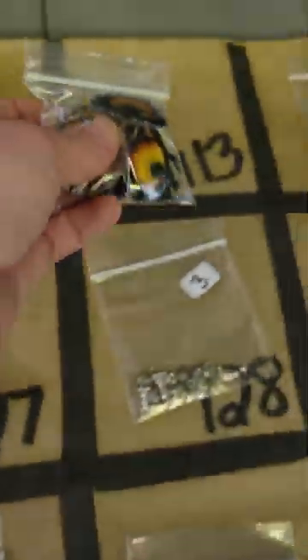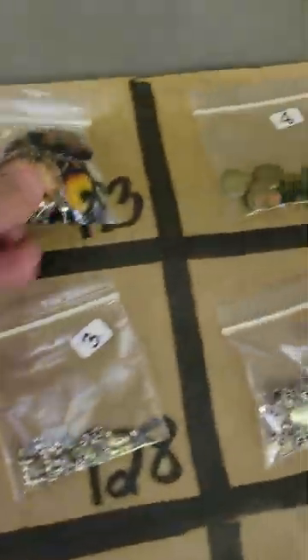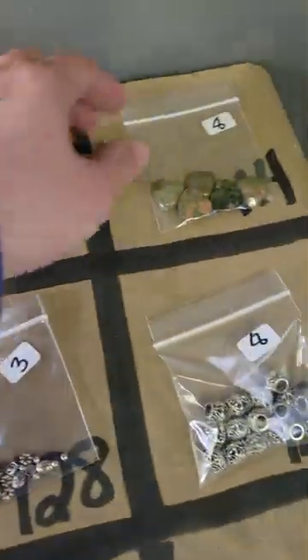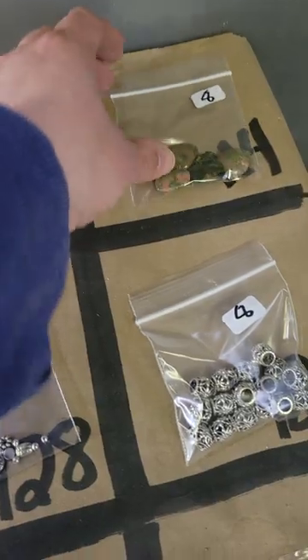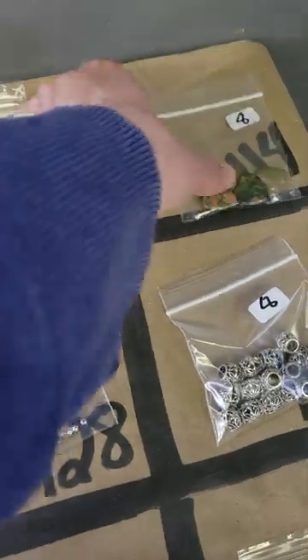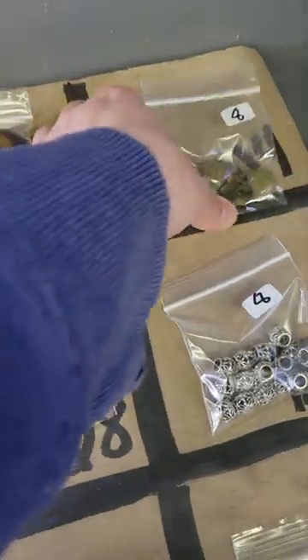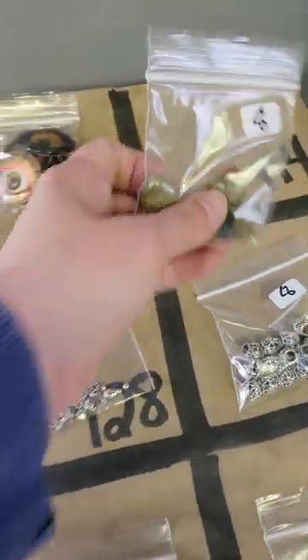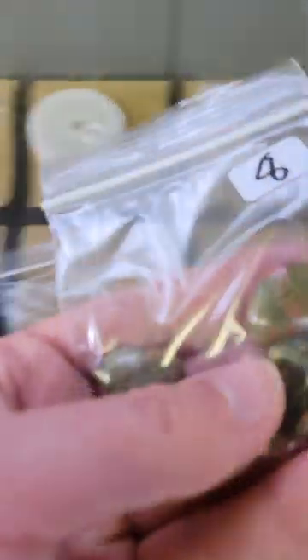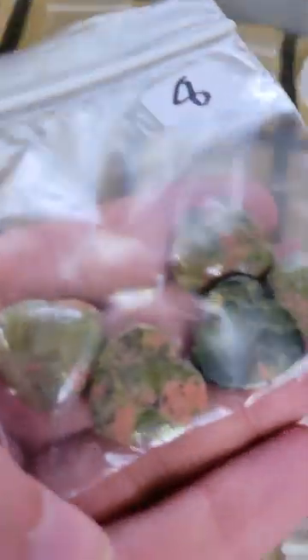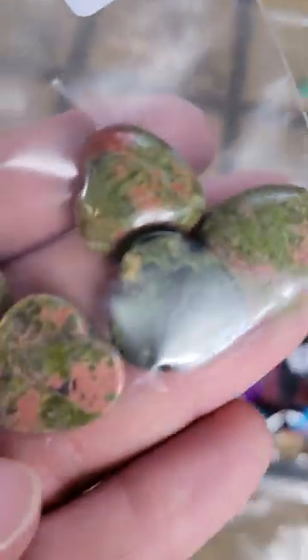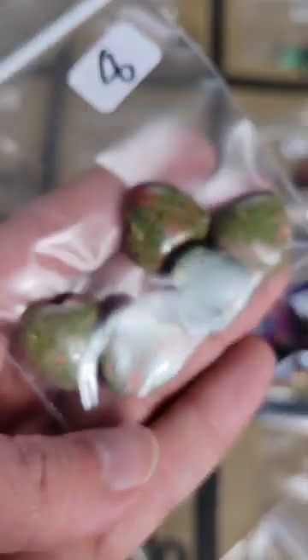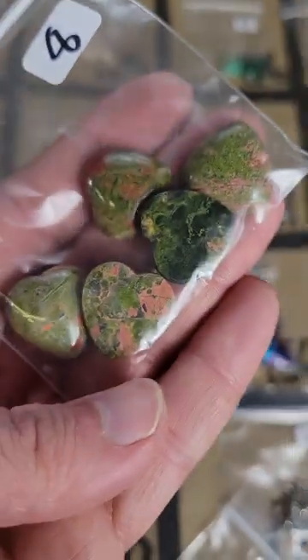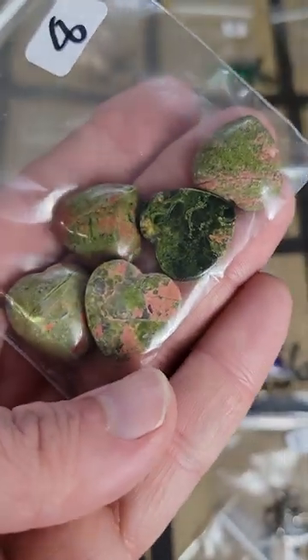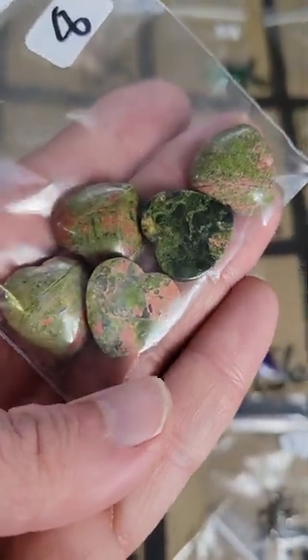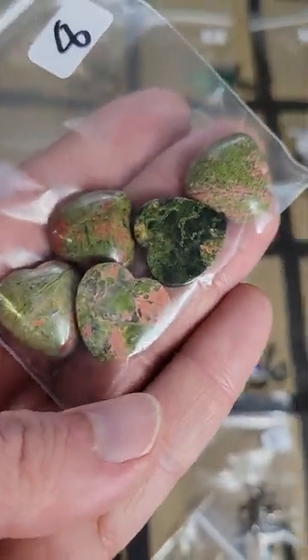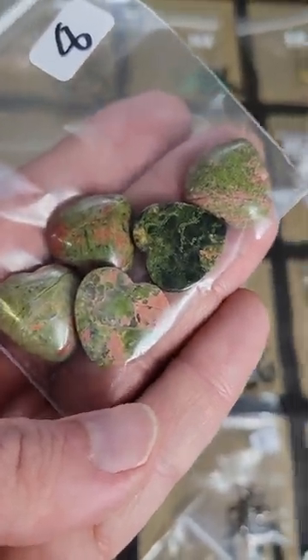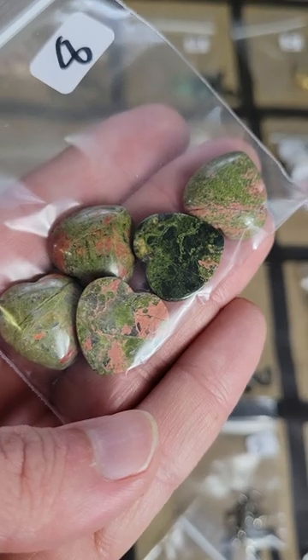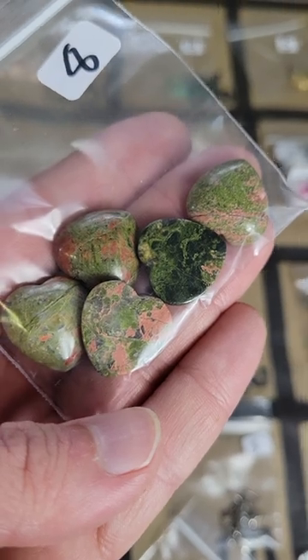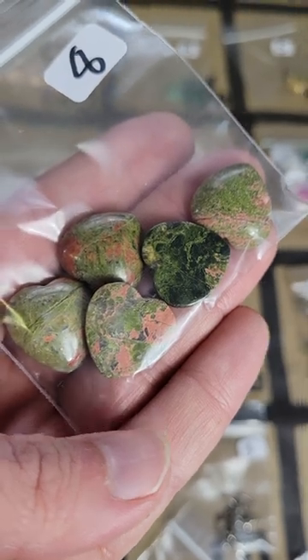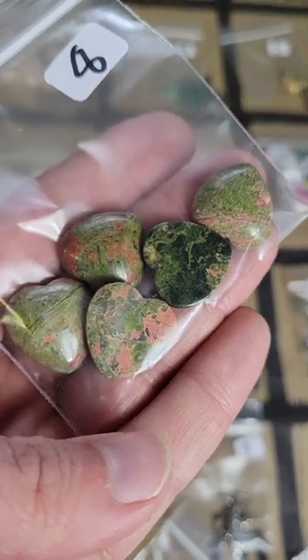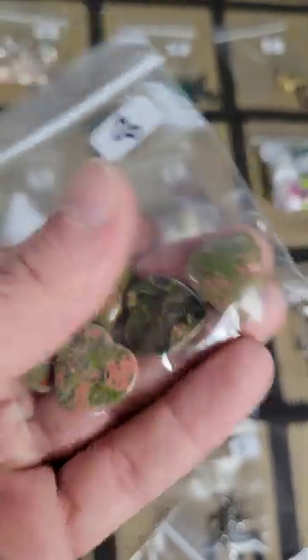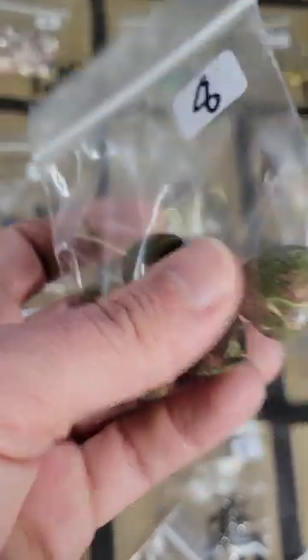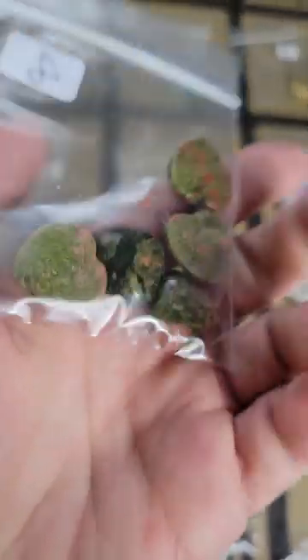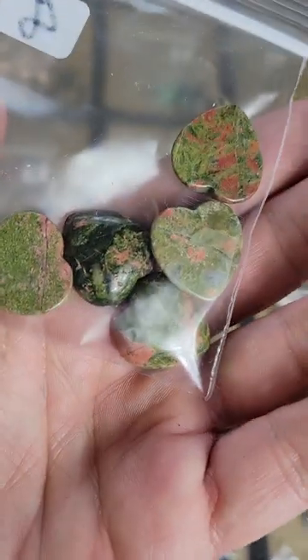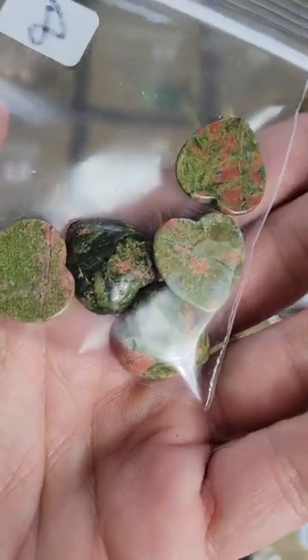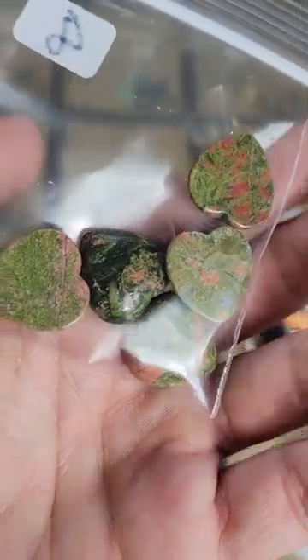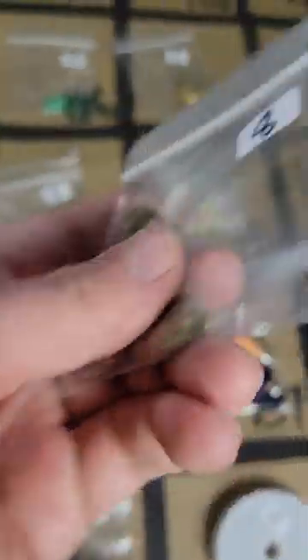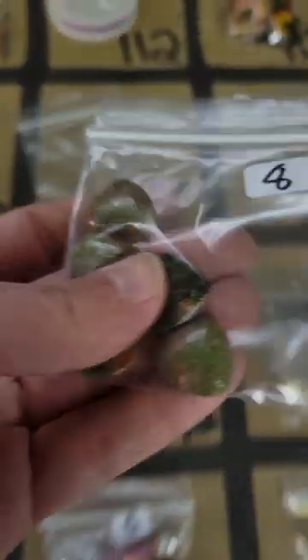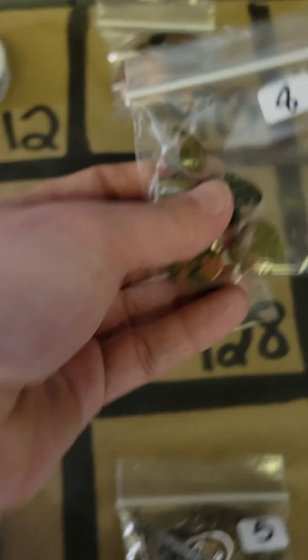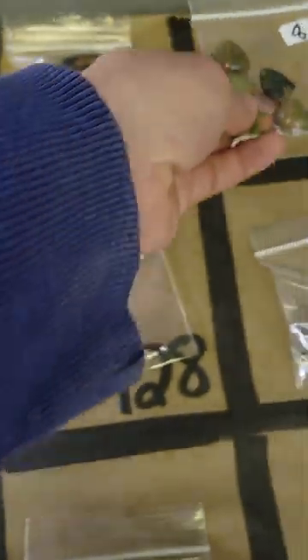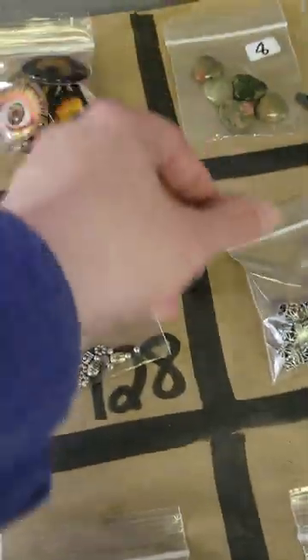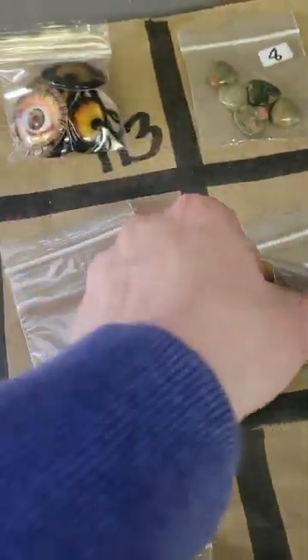Number 114: these are unakite heart-shaped cabochons — very pretty heart-shaped cabochons — eight dollars on number 114.